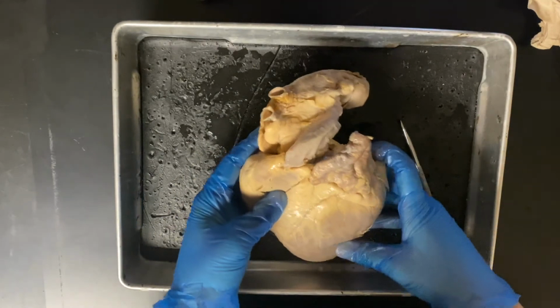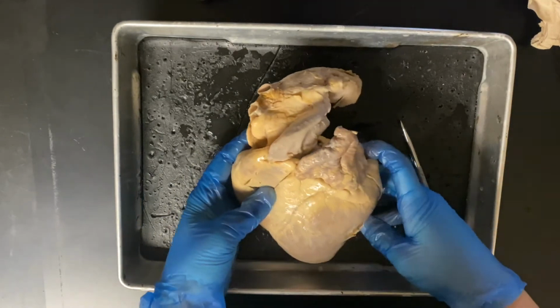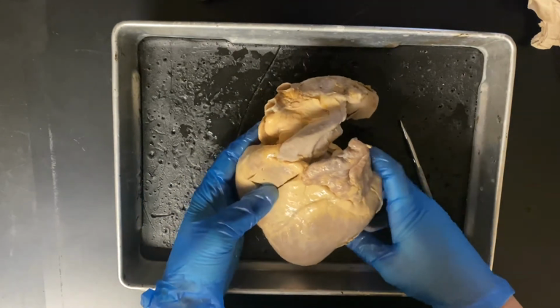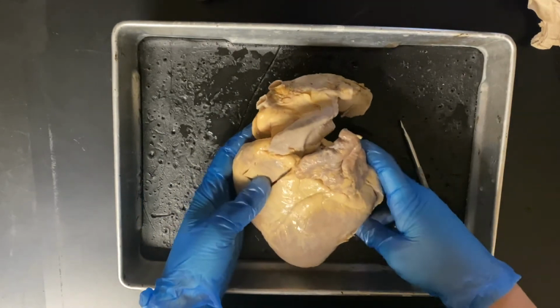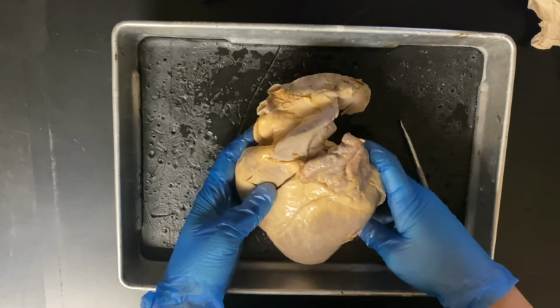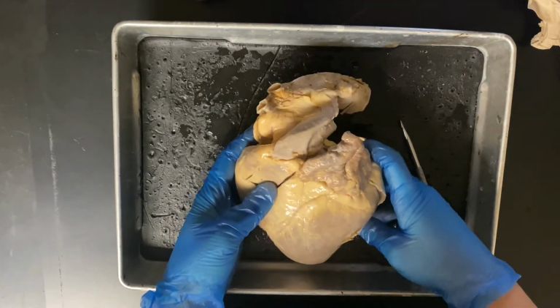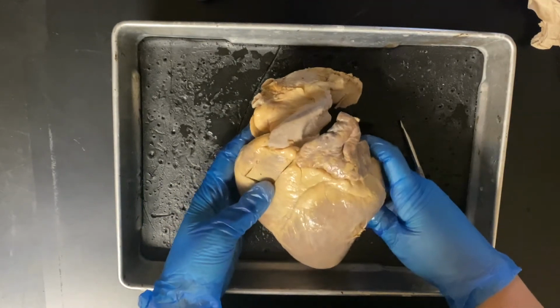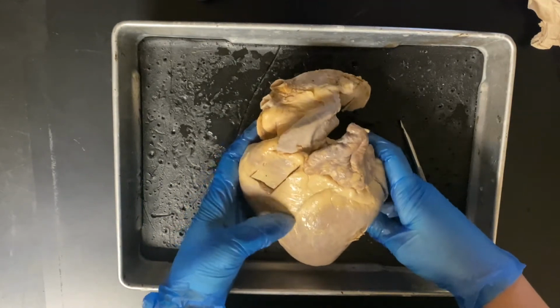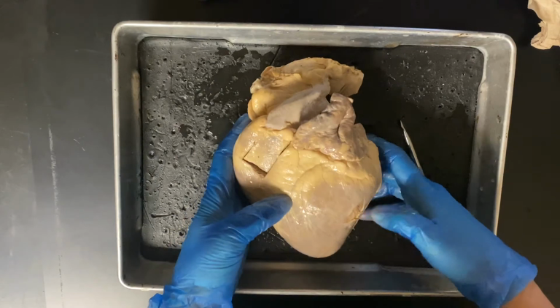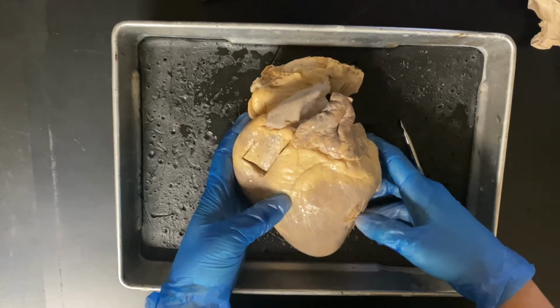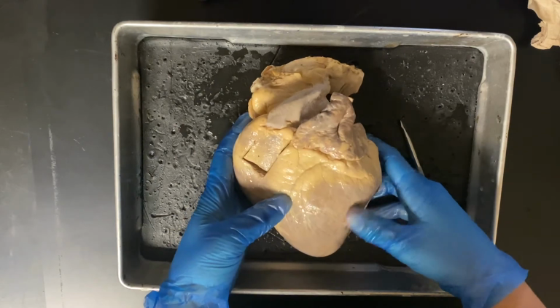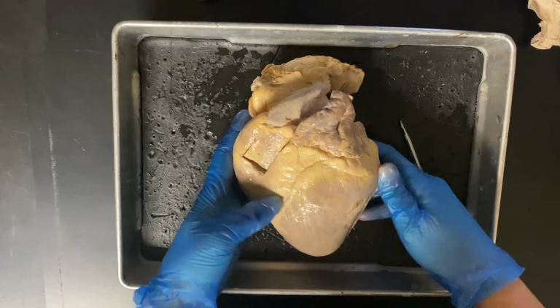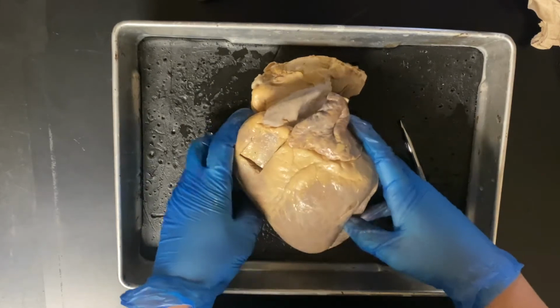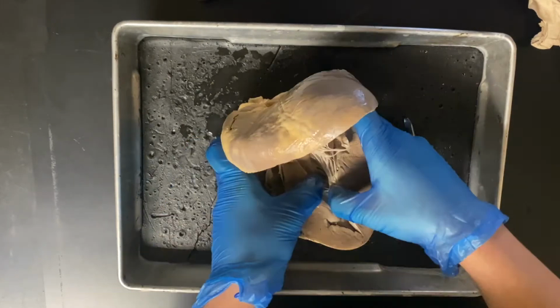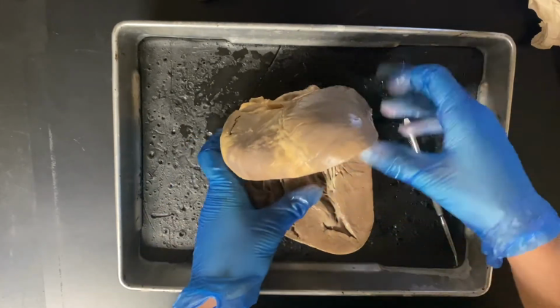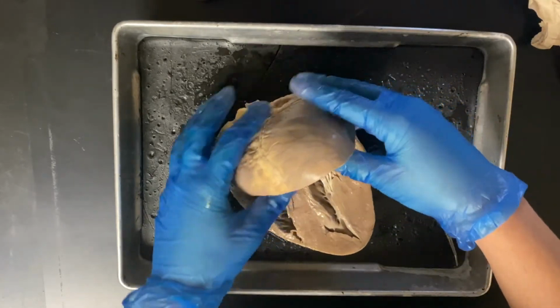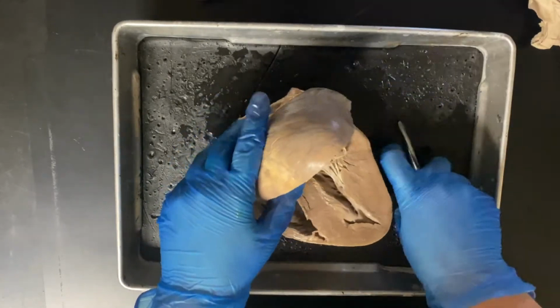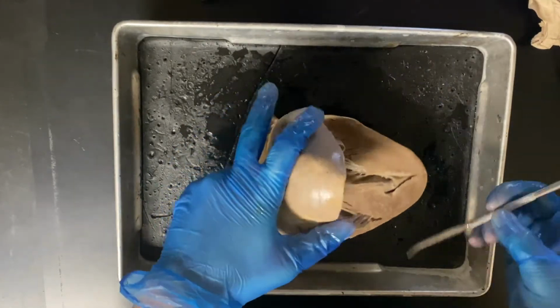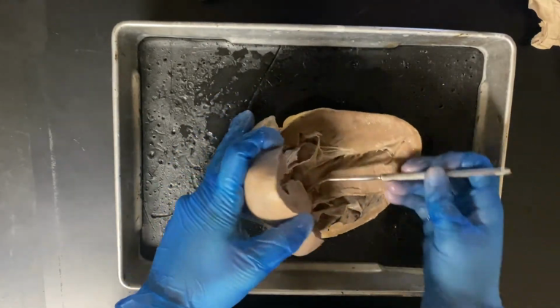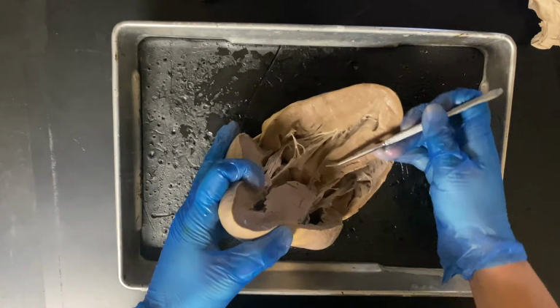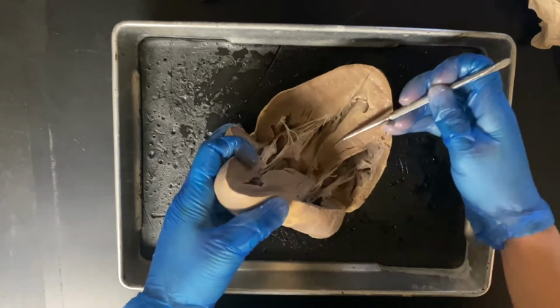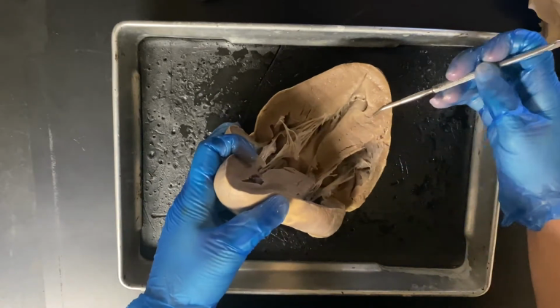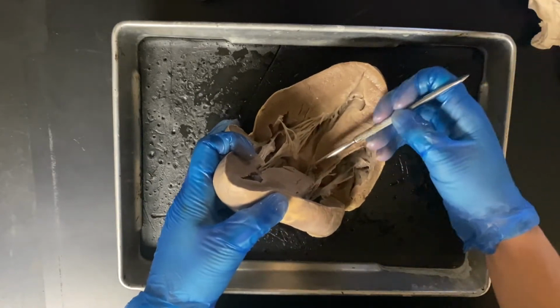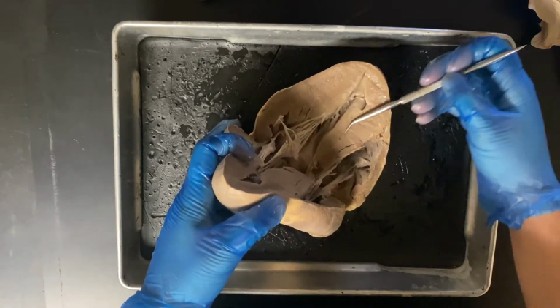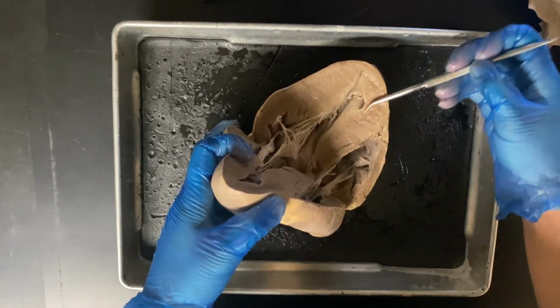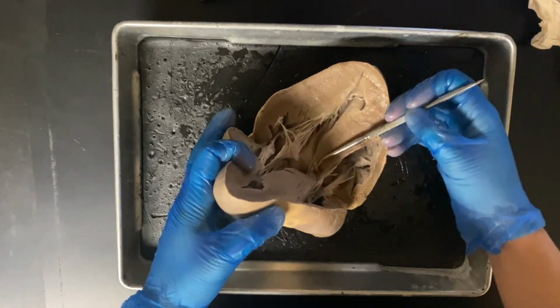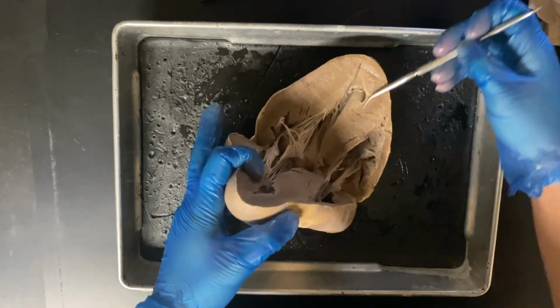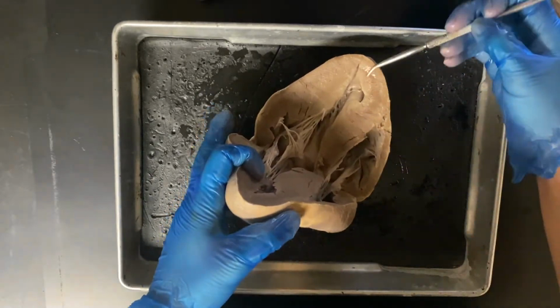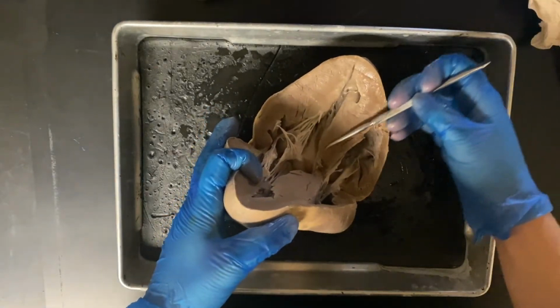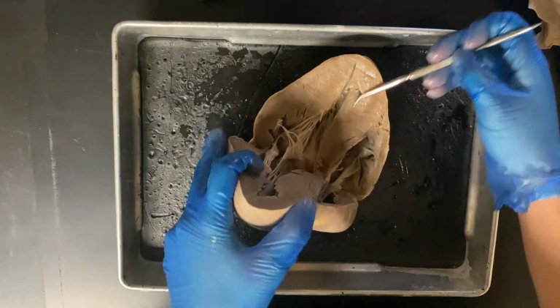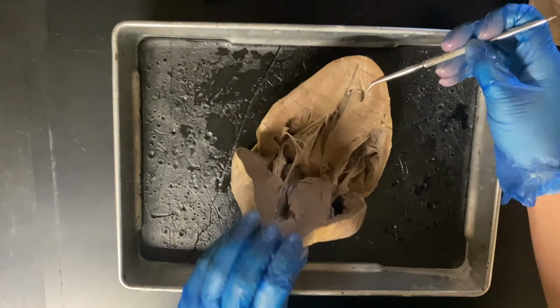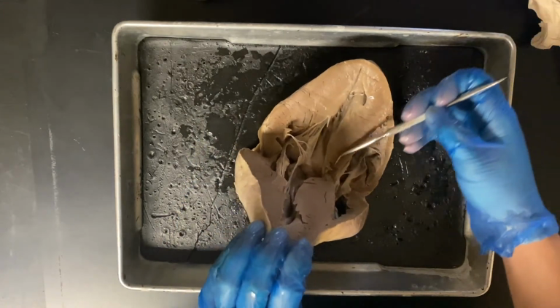So that covers the structures of the heart in terms of pathway. Another thing to know is that between the ventricles we have the interventricular septum — that's the wall that divides the two ventricles.